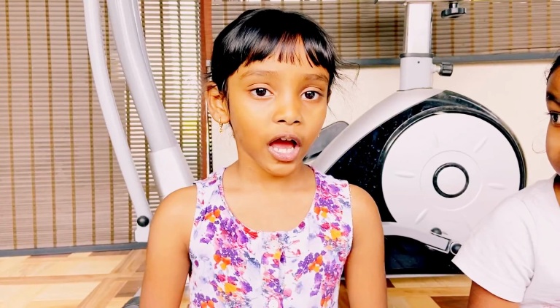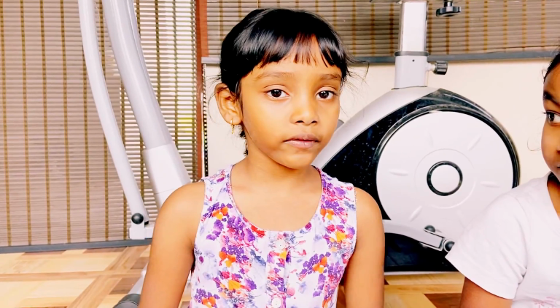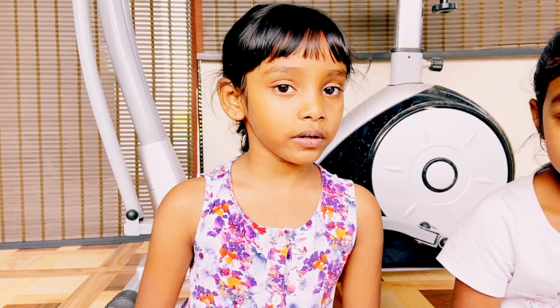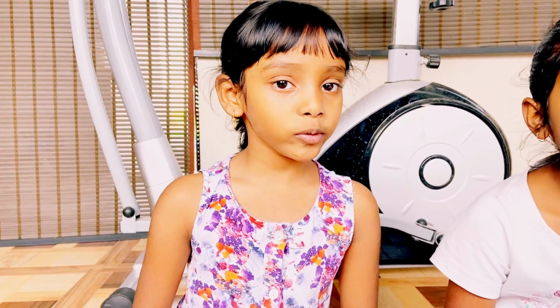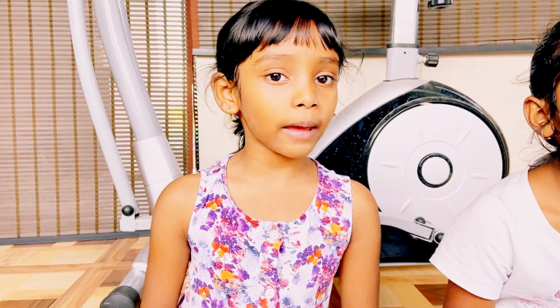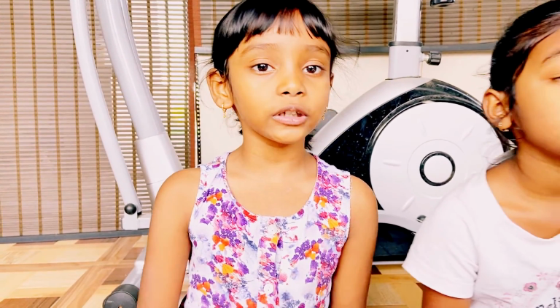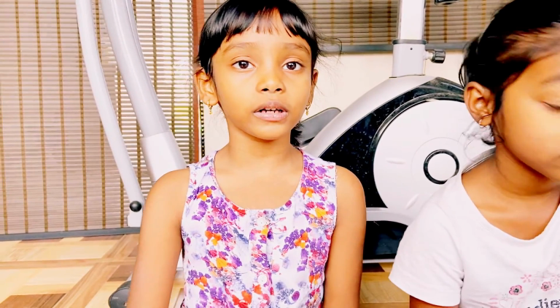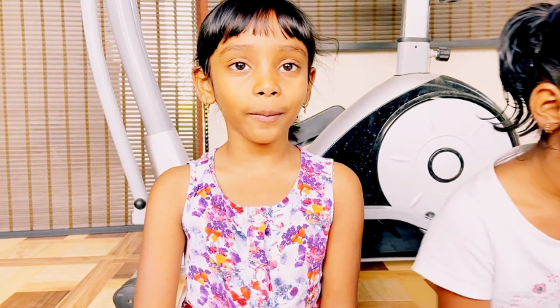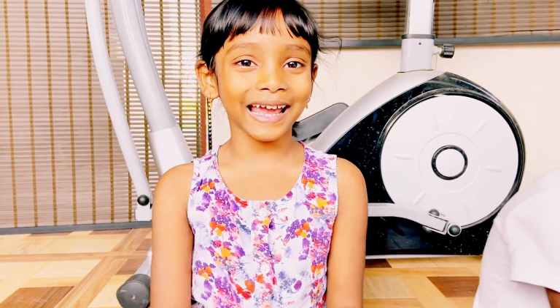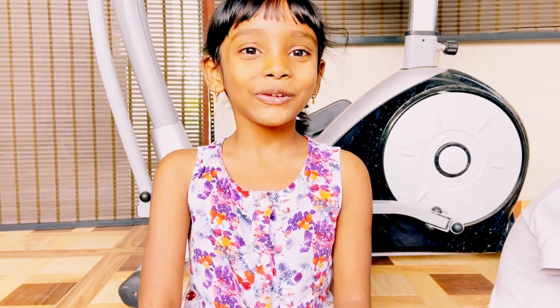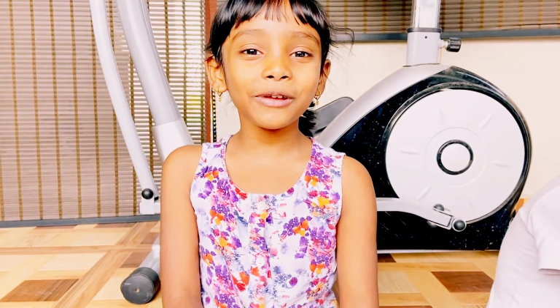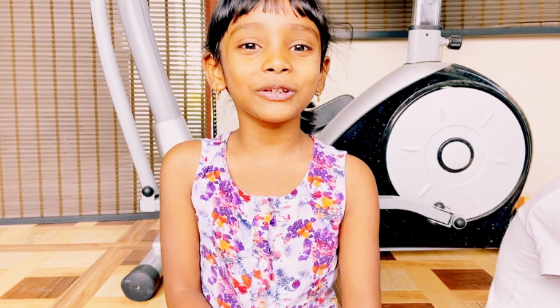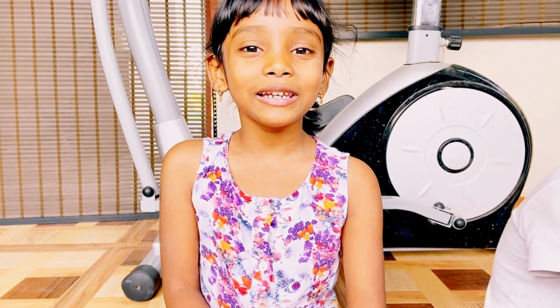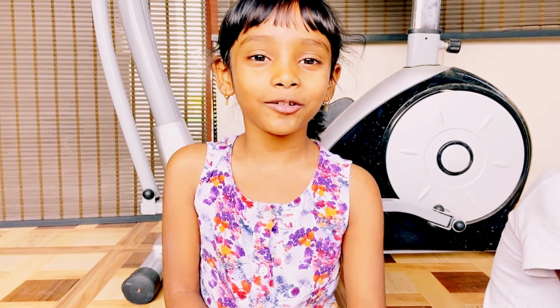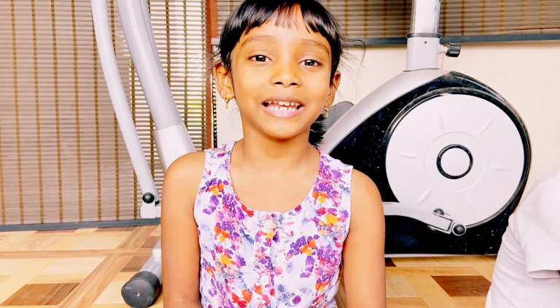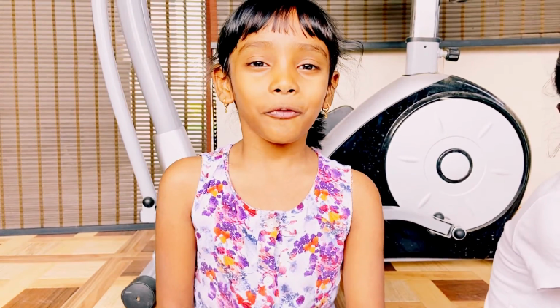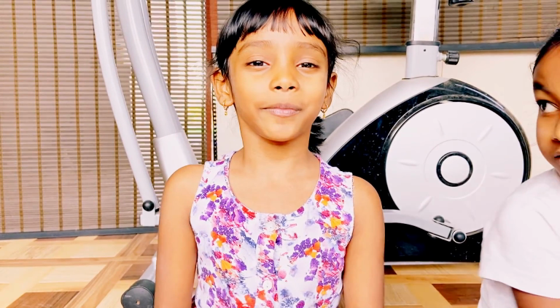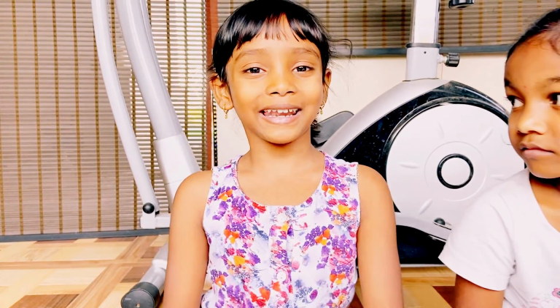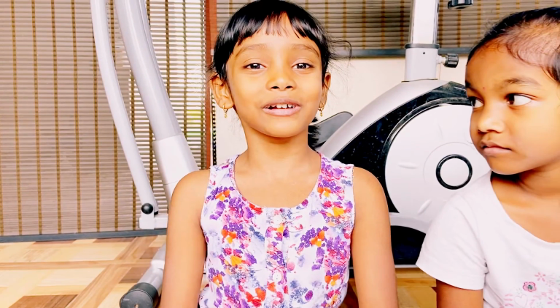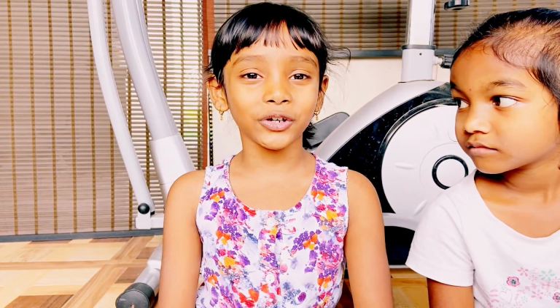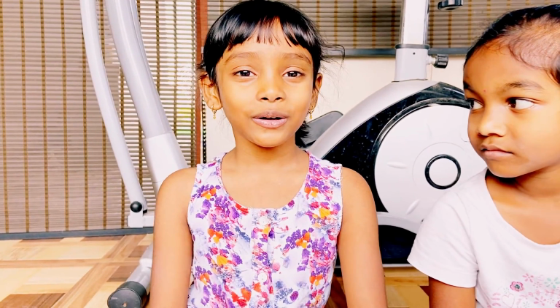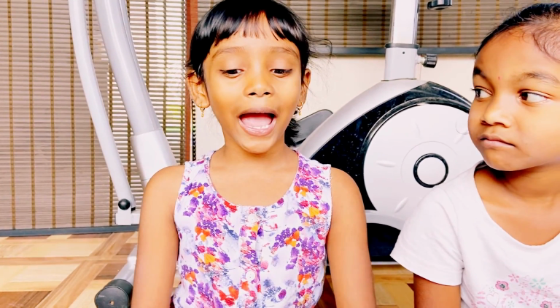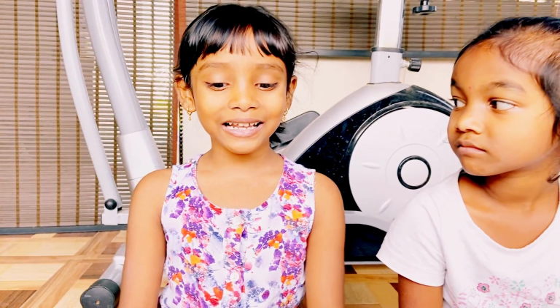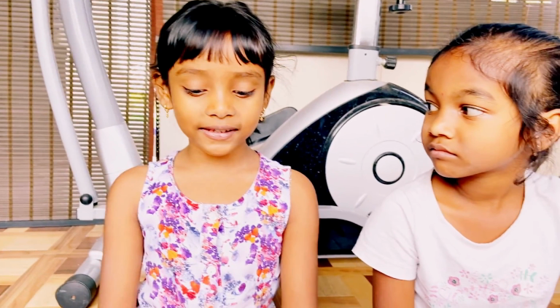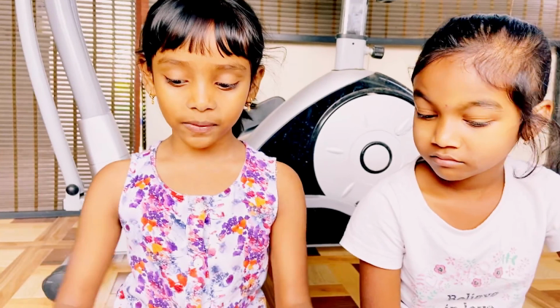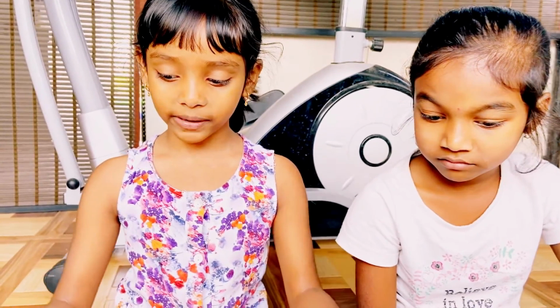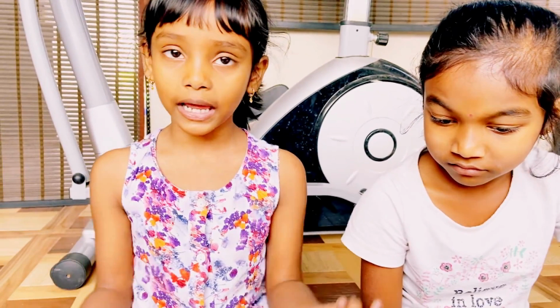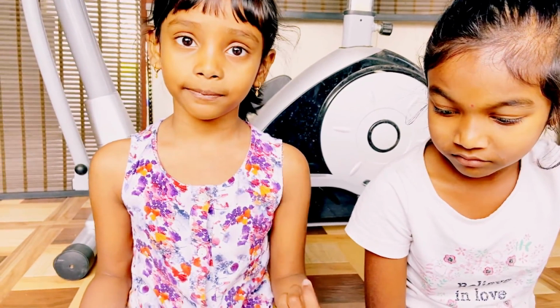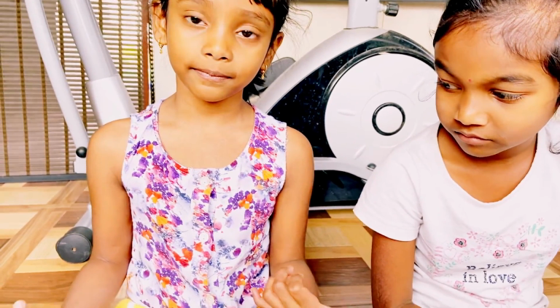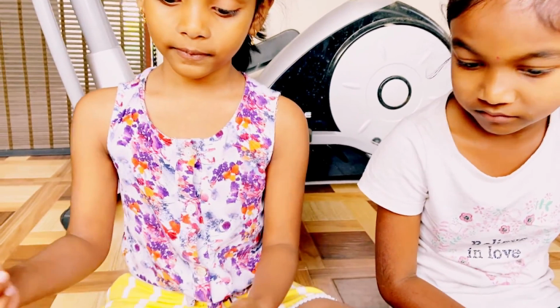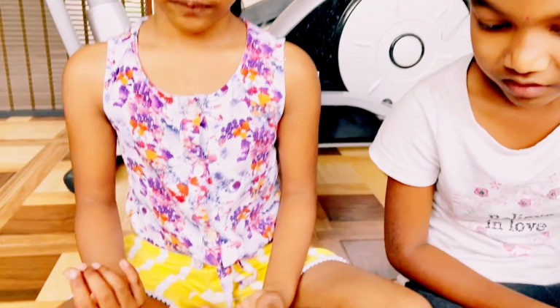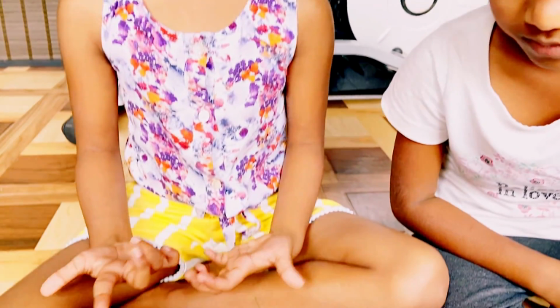Hello everyone! I am Google and I am from India, and today we are going to learn how to make slime. Let's do this experiment making slime. What's first?